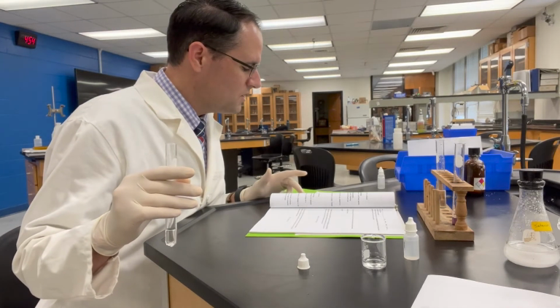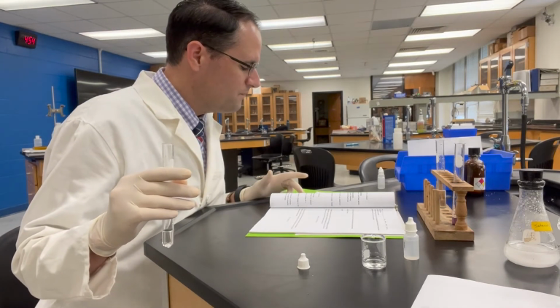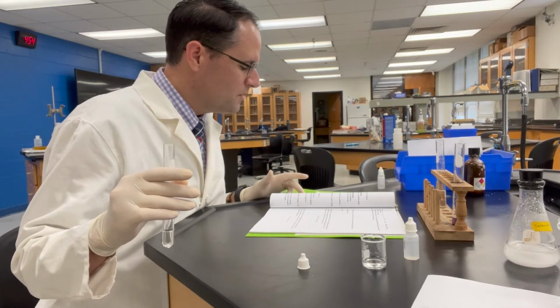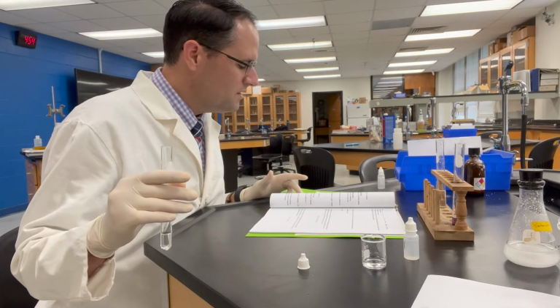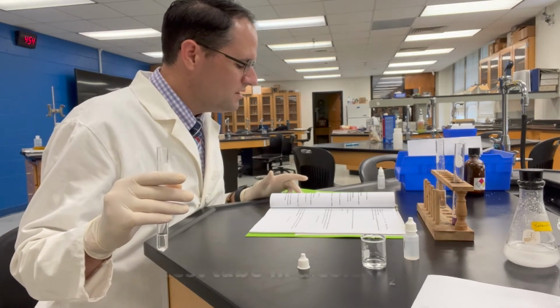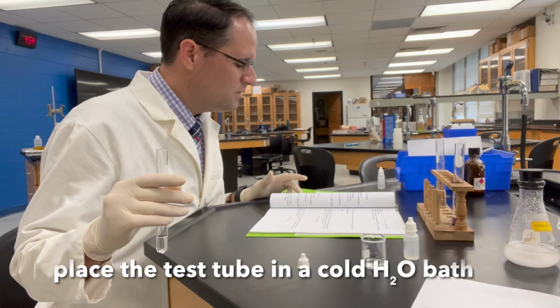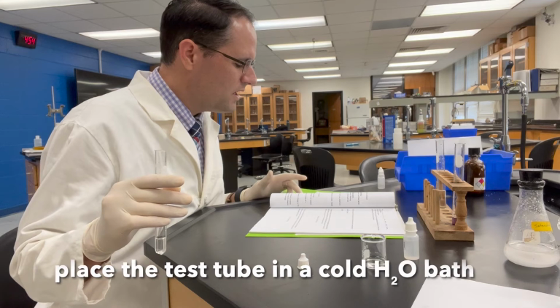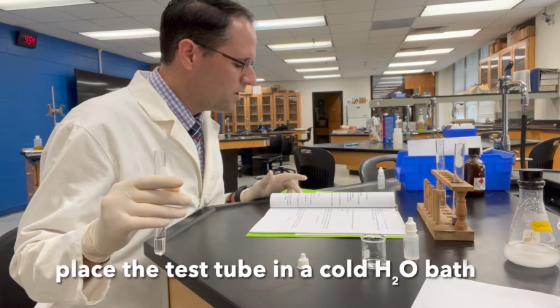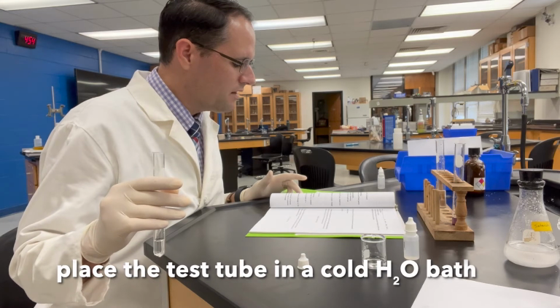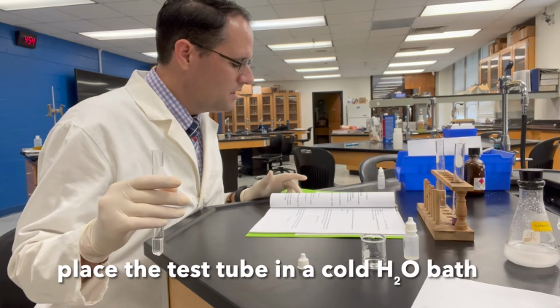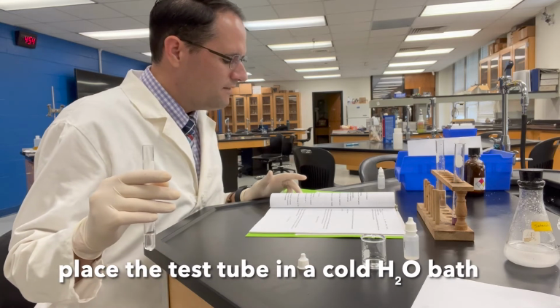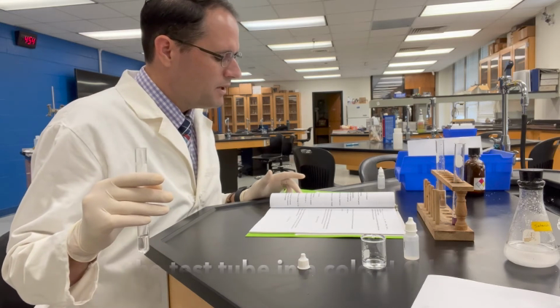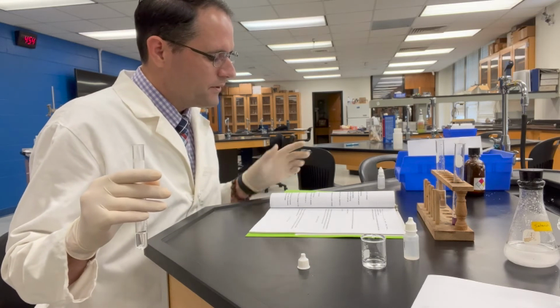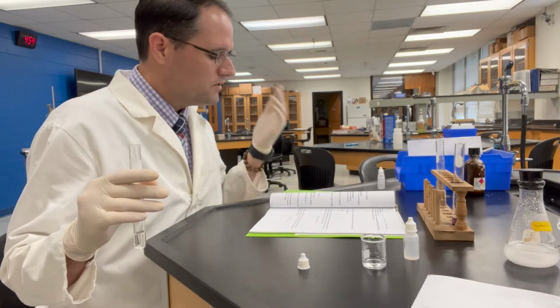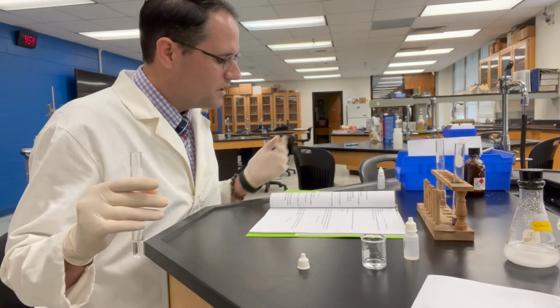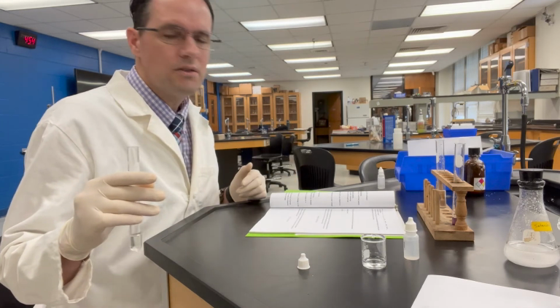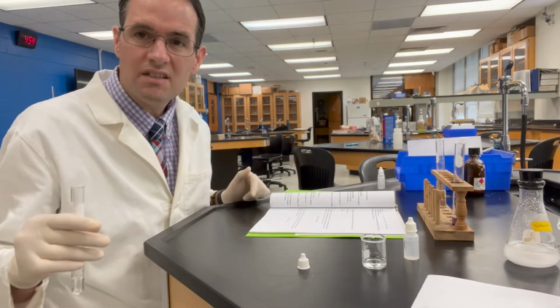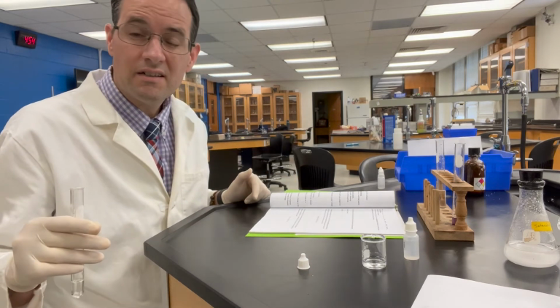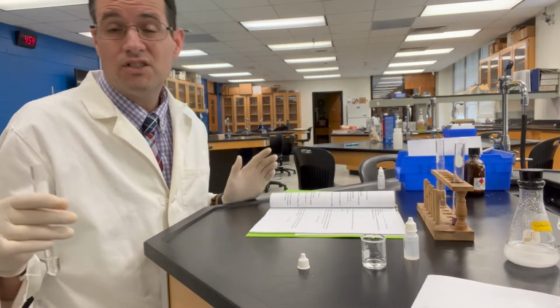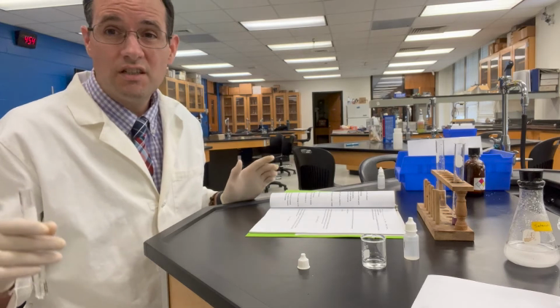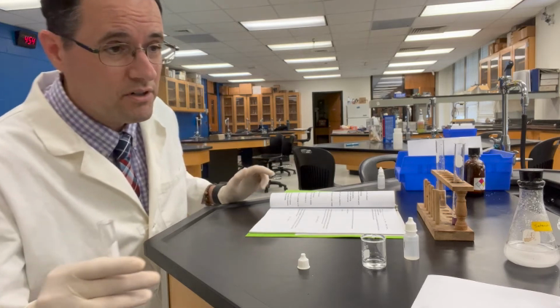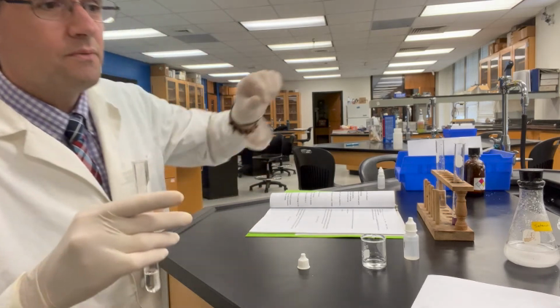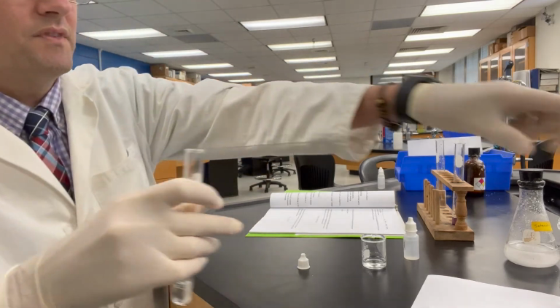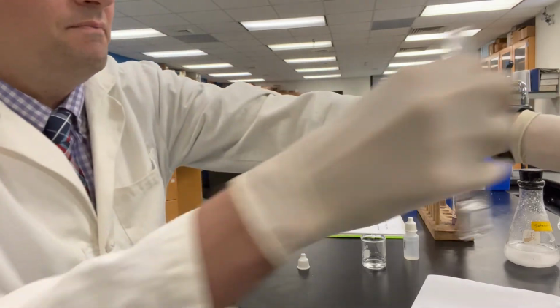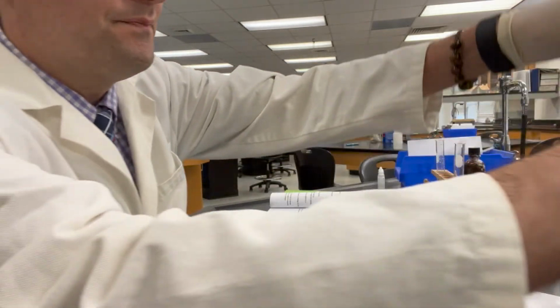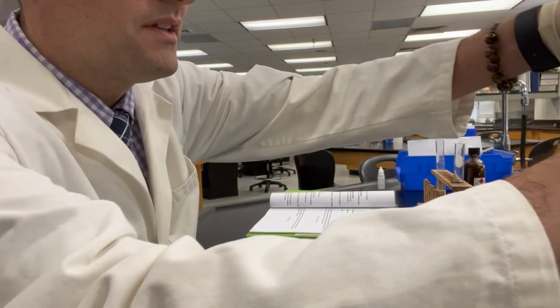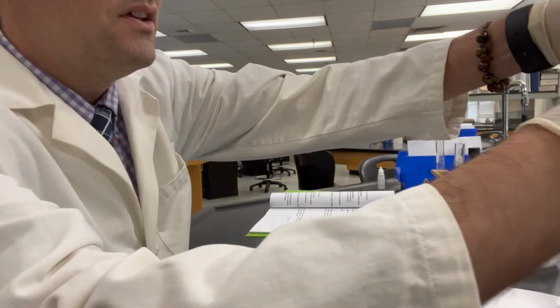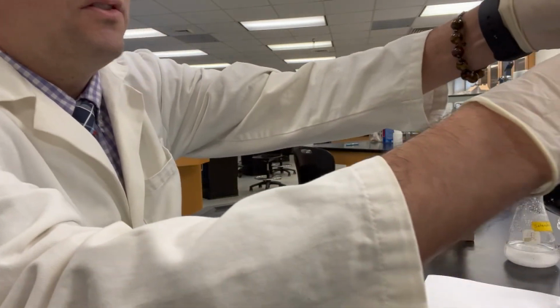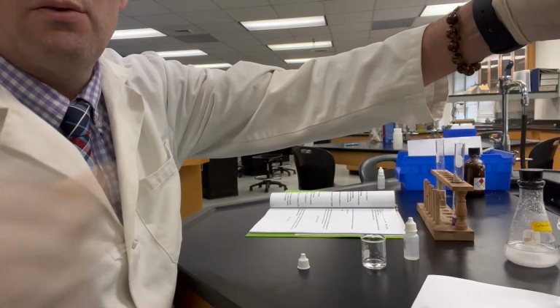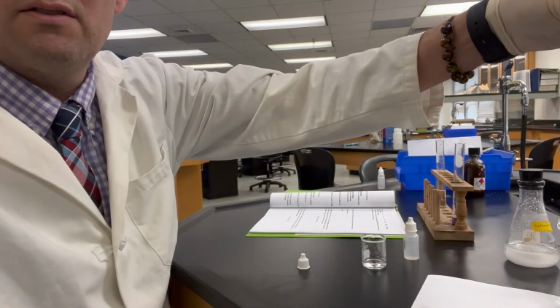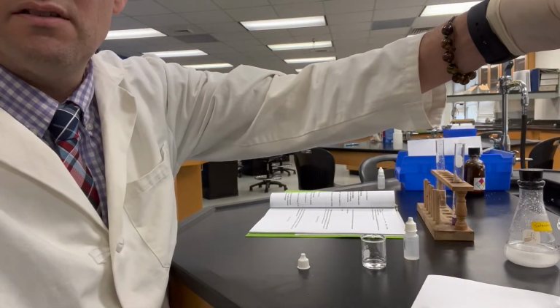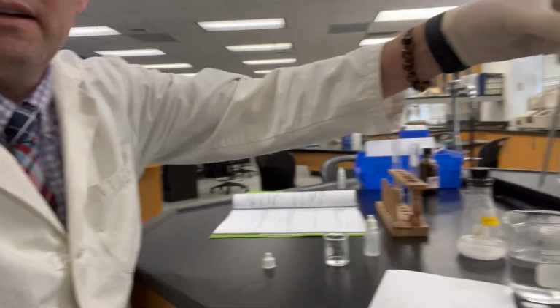The procedure now says to place the test tube into an ice water bath, followed by frequent stirring, until you see a change in the appearance. Let's take a look at that.